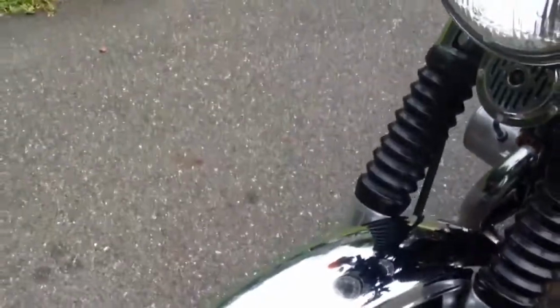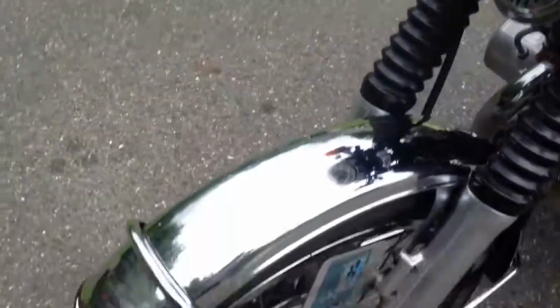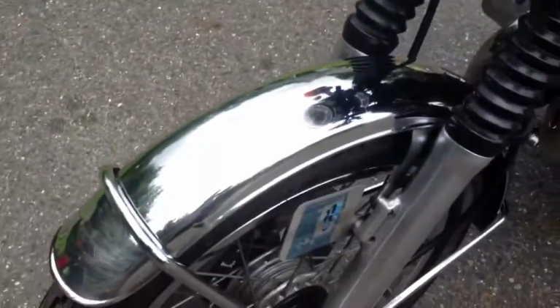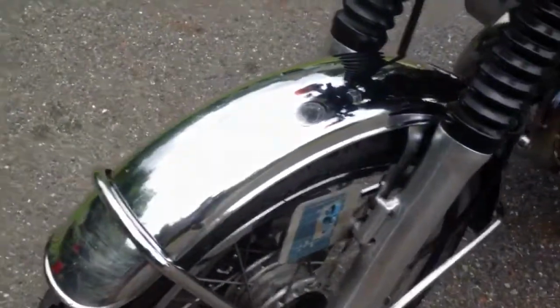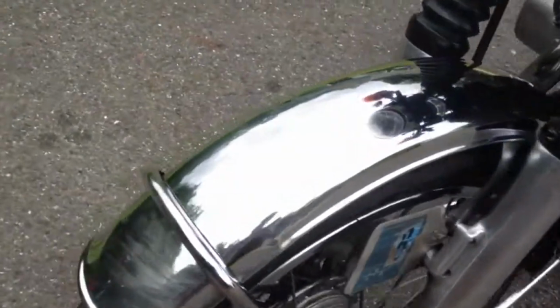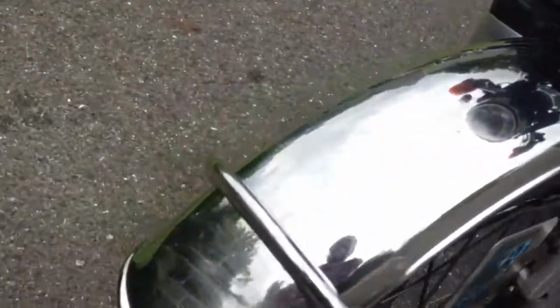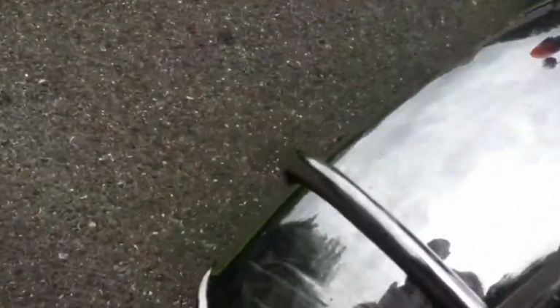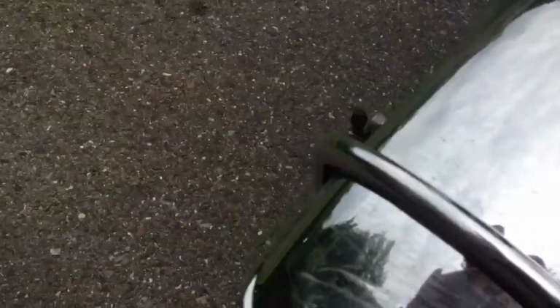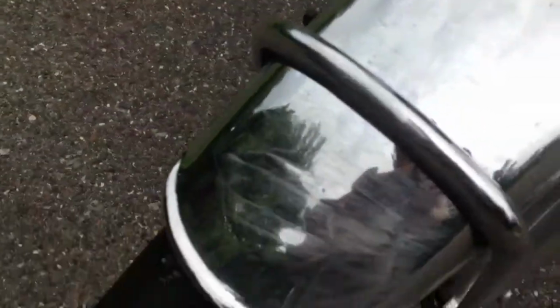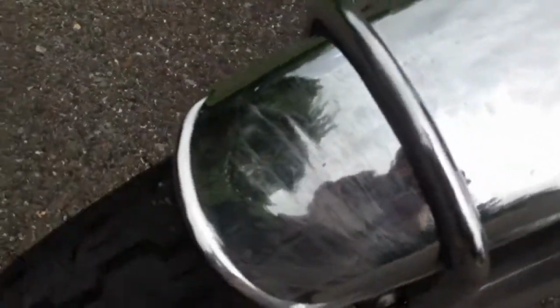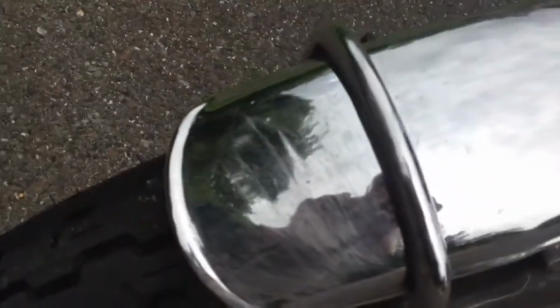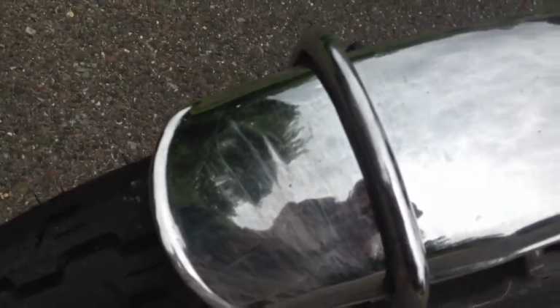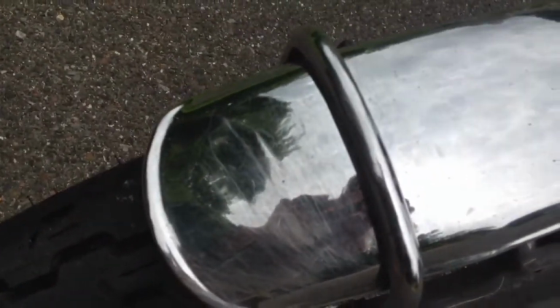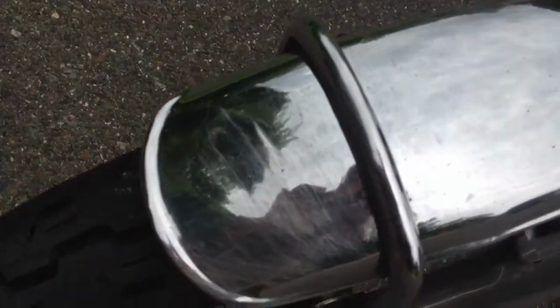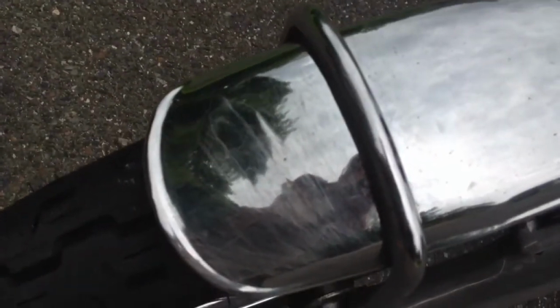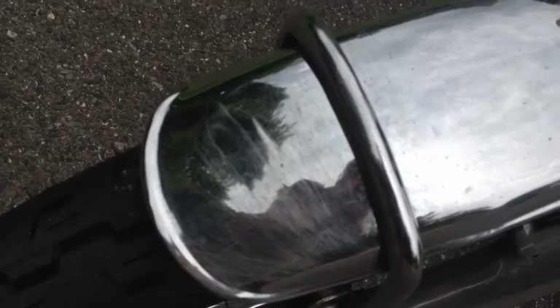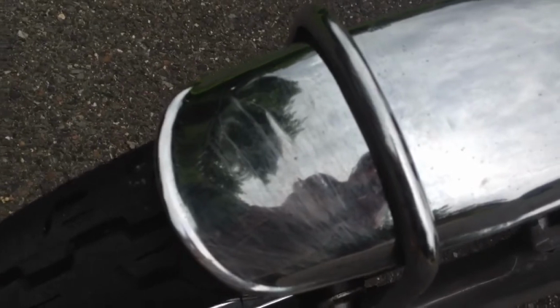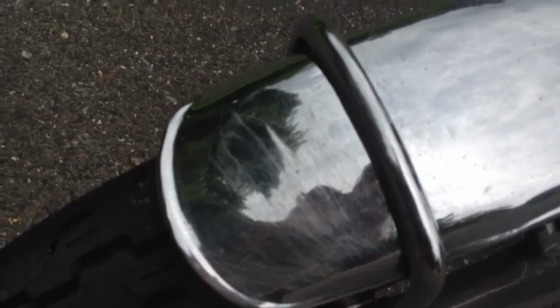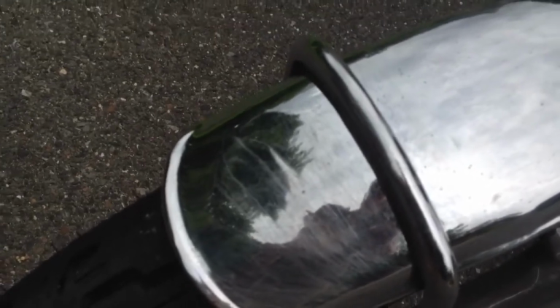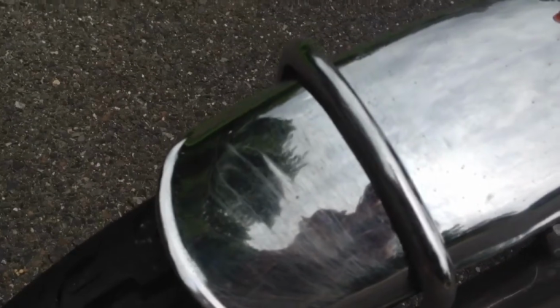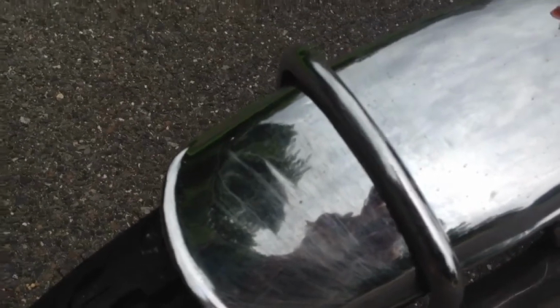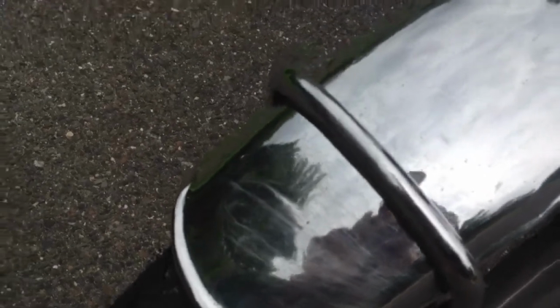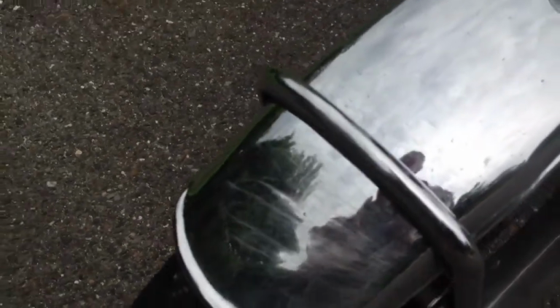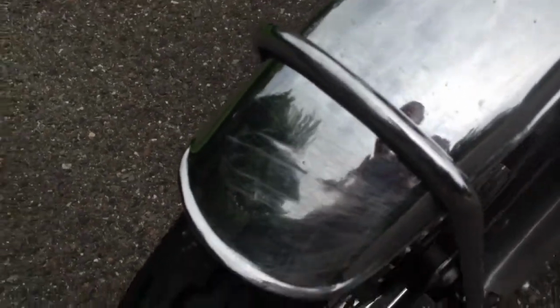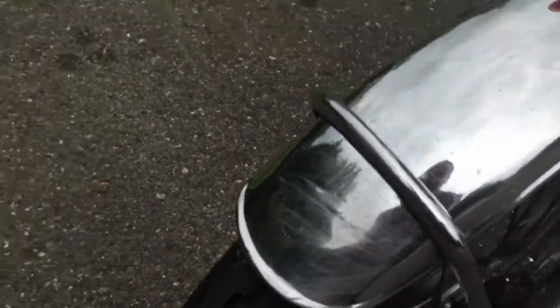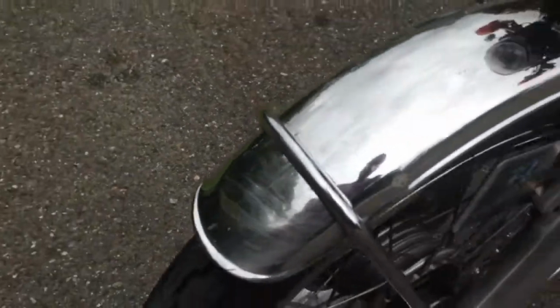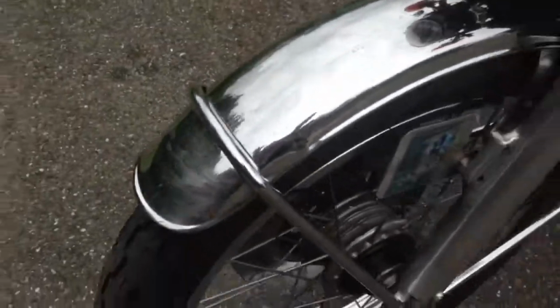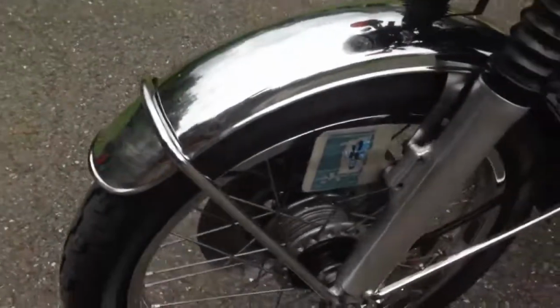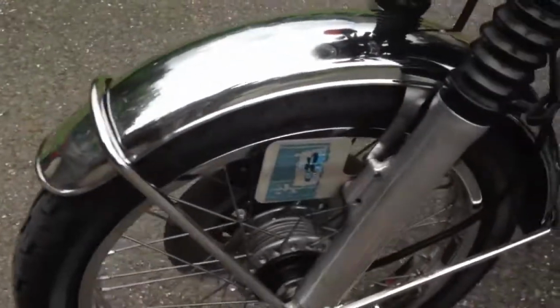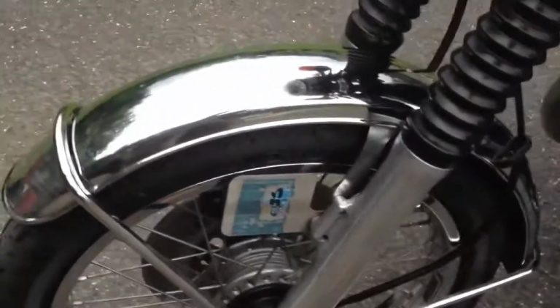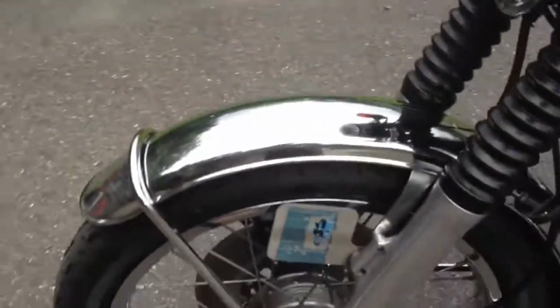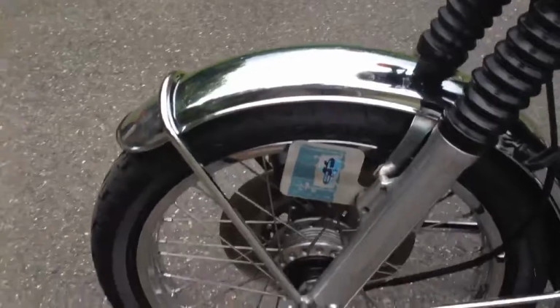Front fender is in excellent condition, except somebody dropped something on the front of it and dinged it. They tried to straighten it and it's got some scratches in it. It's presentable, but definitely not mint.